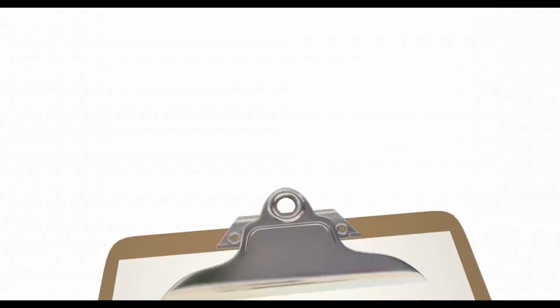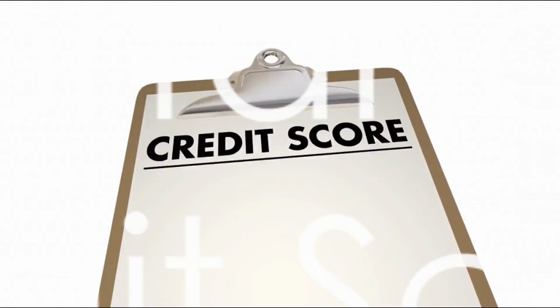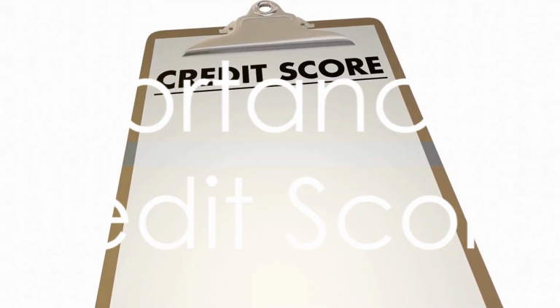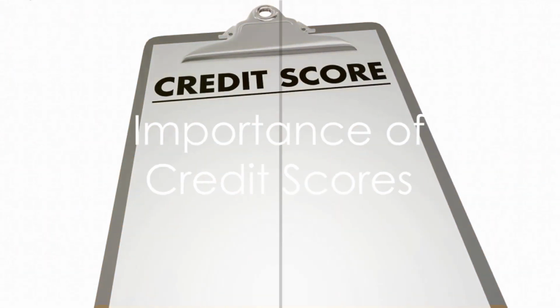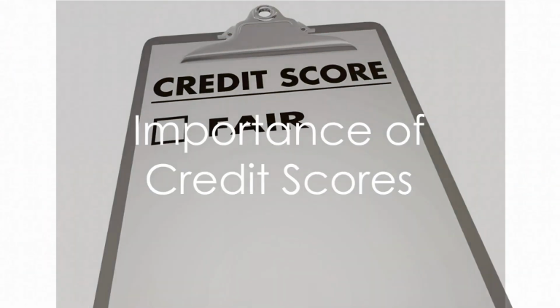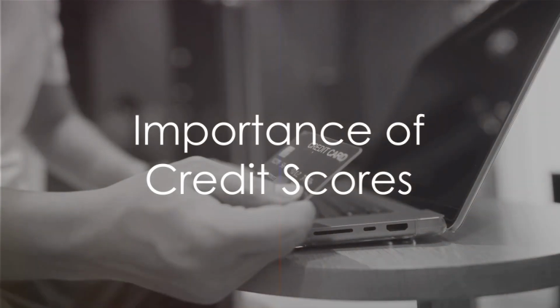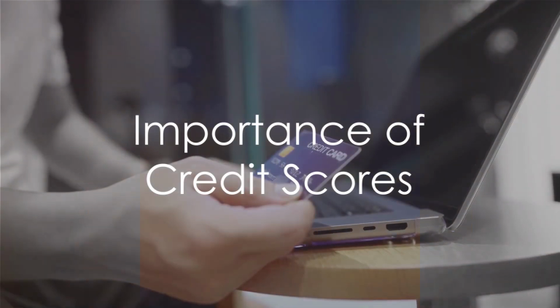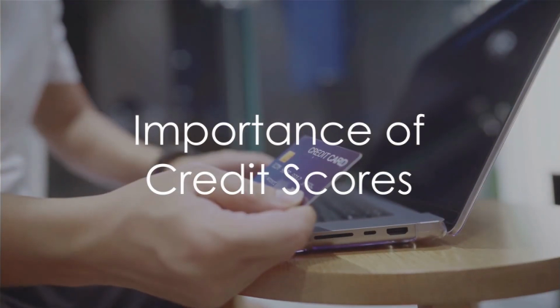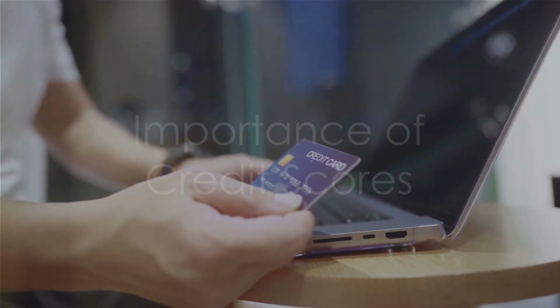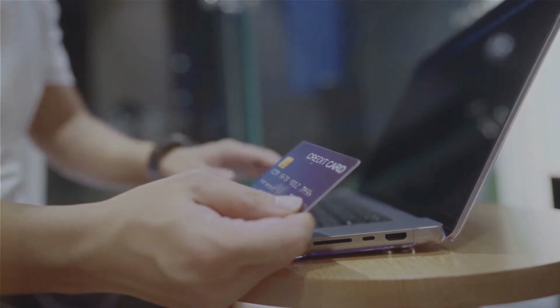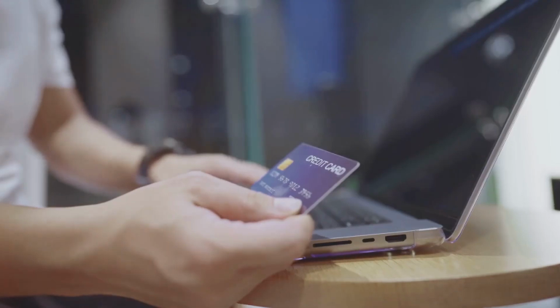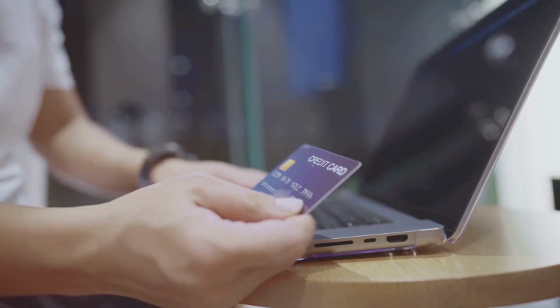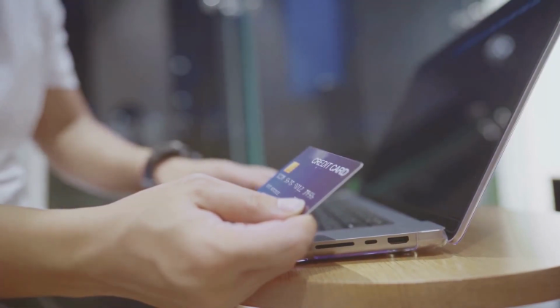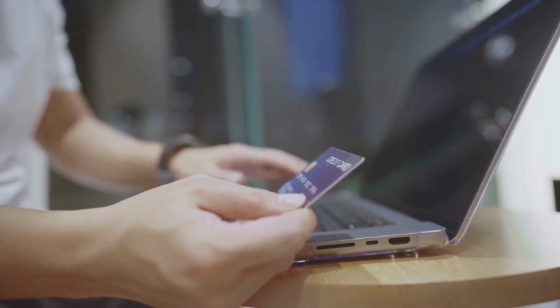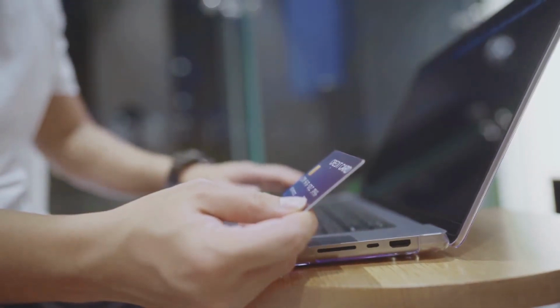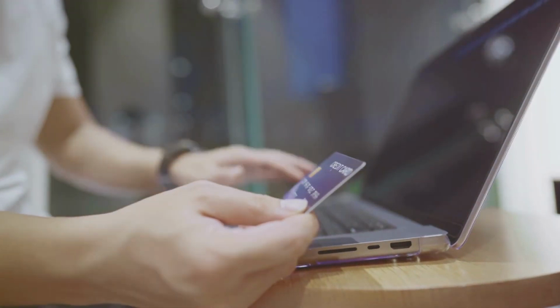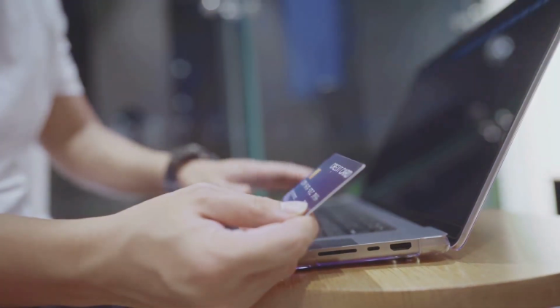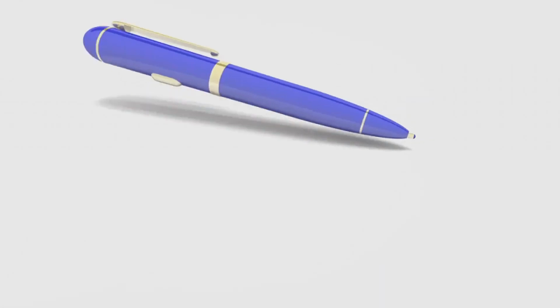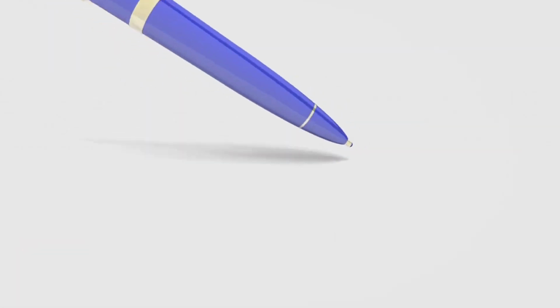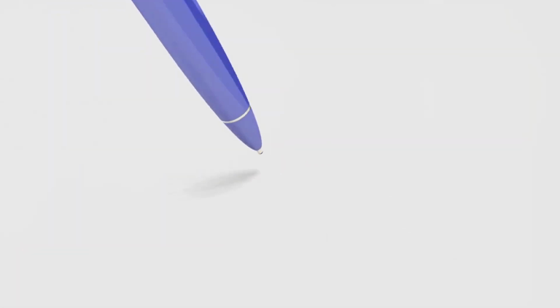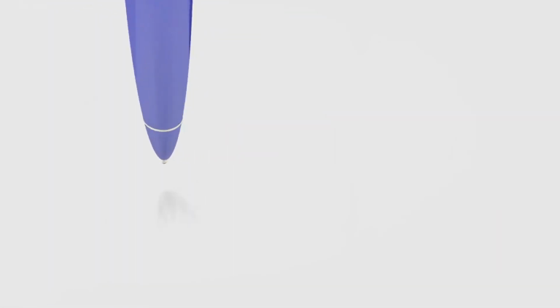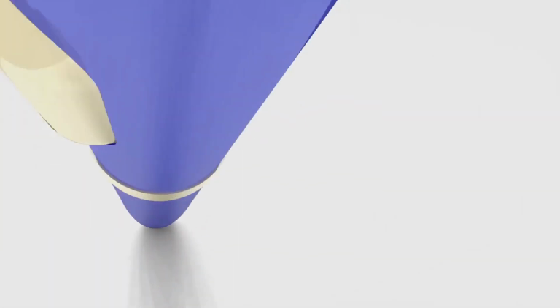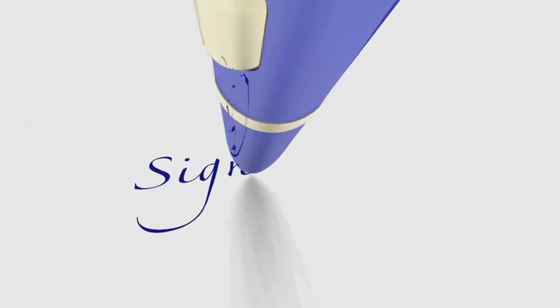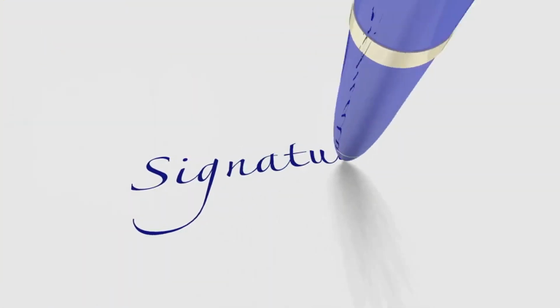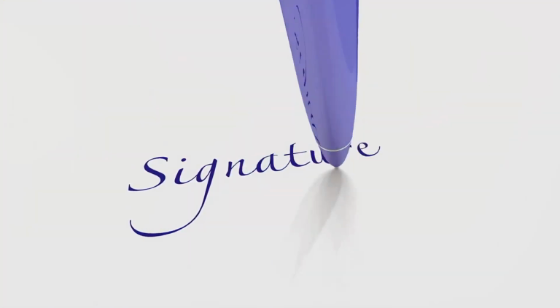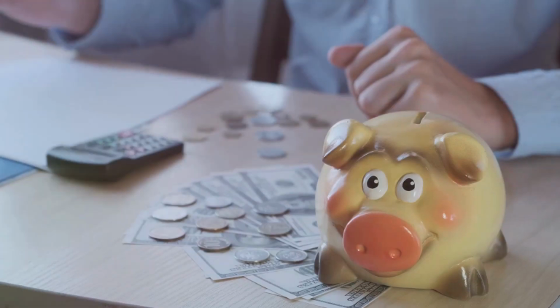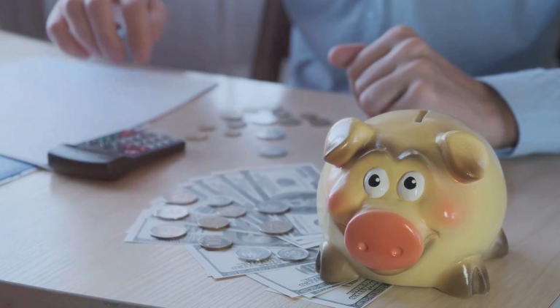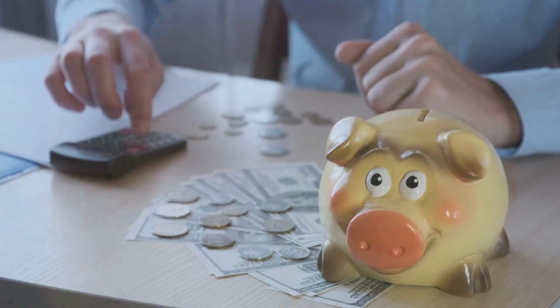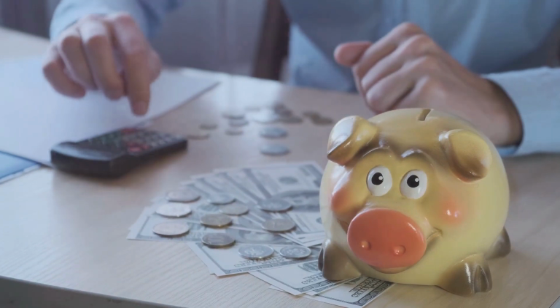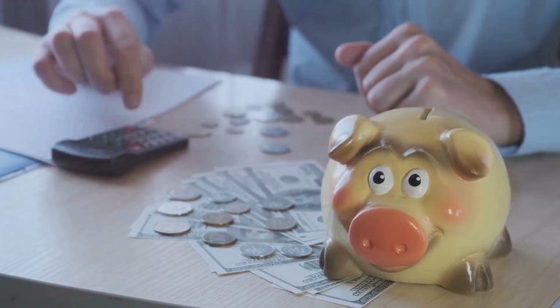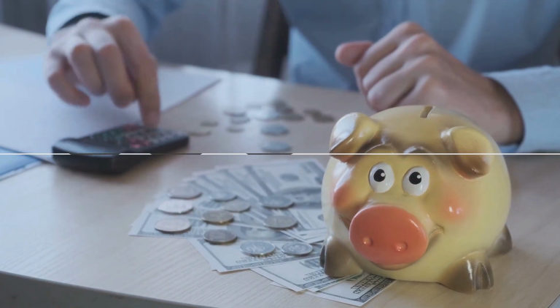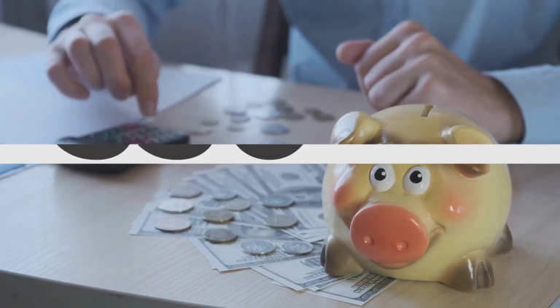So, why does your credit score matter? Well, it can affect whether you're approved for a credit card, a mortgage, or even a job. It can also influence the terms and rates you're offered. A higher score can save you a lot of money over time.